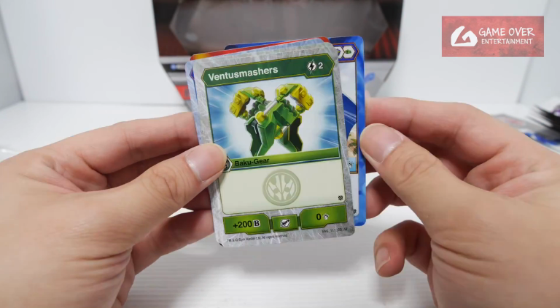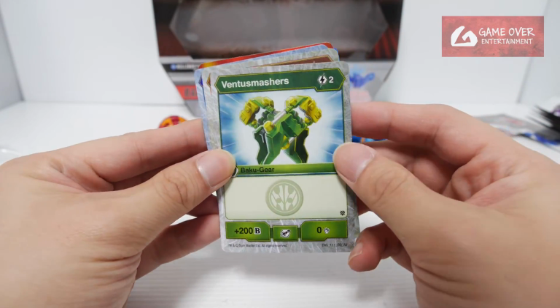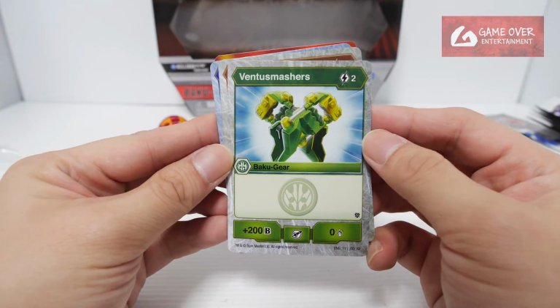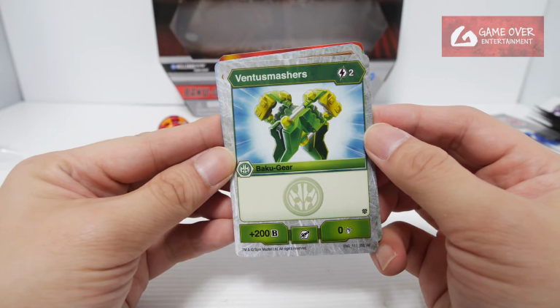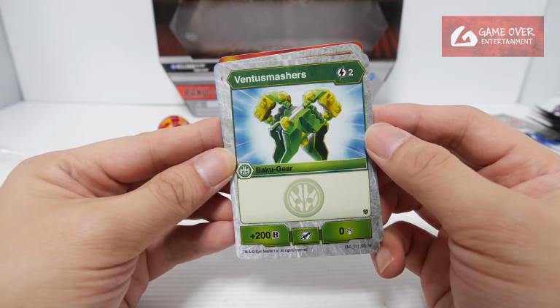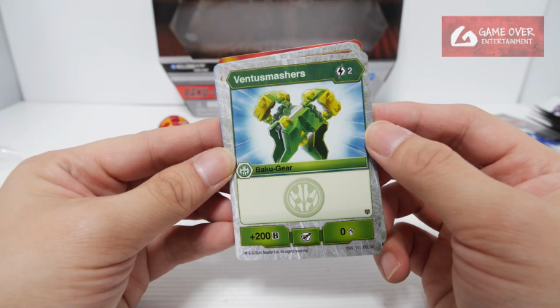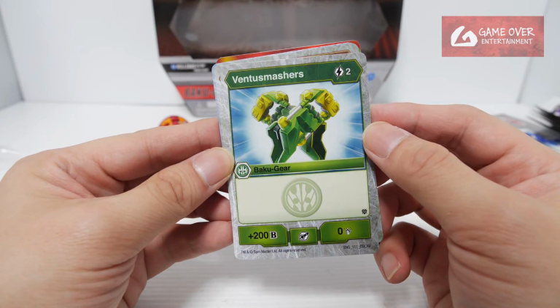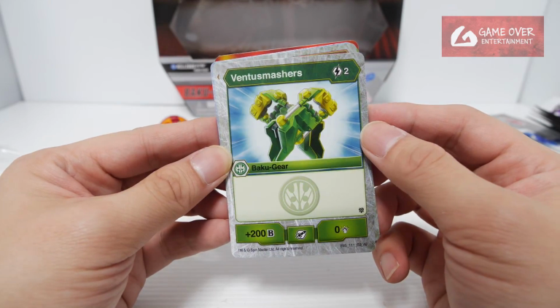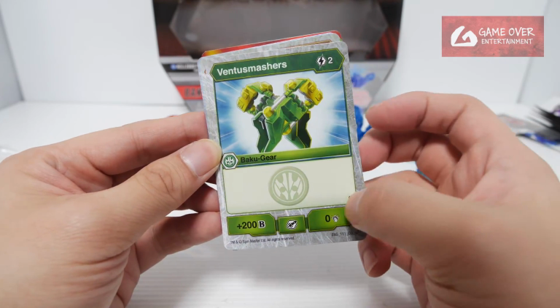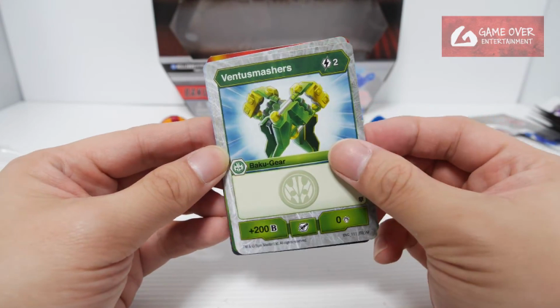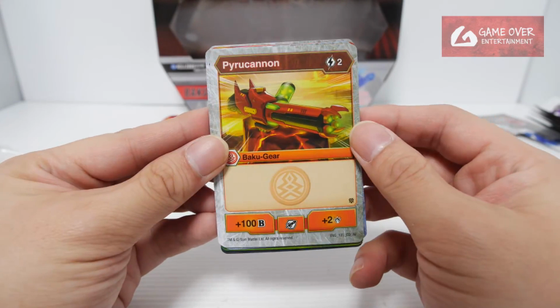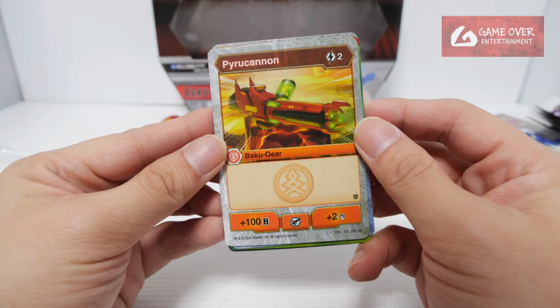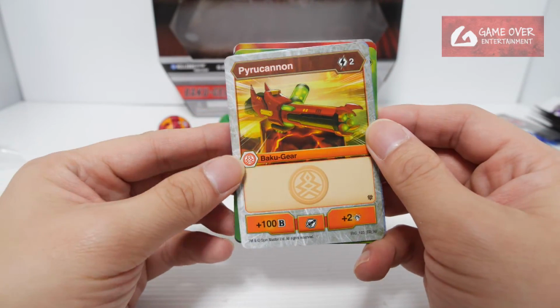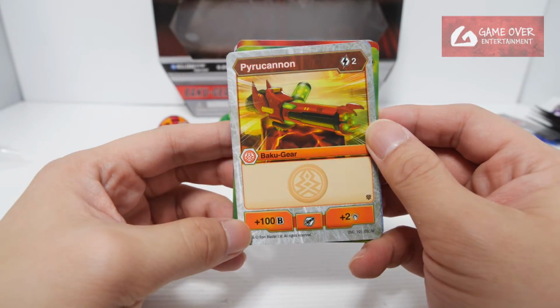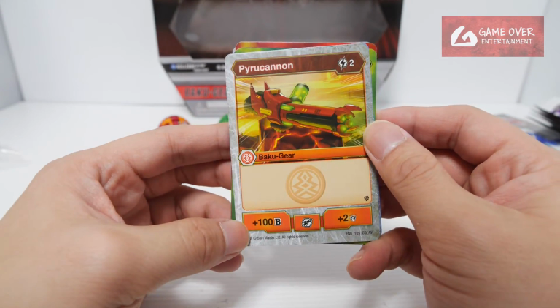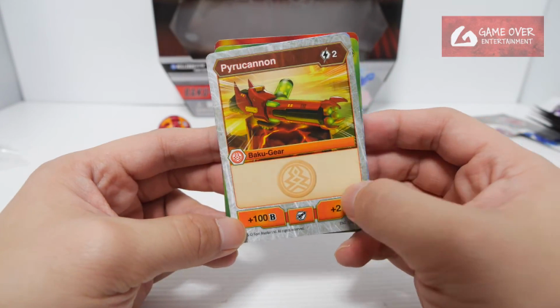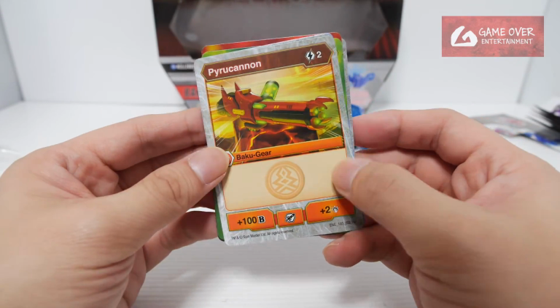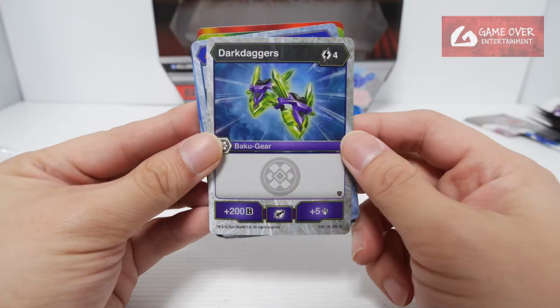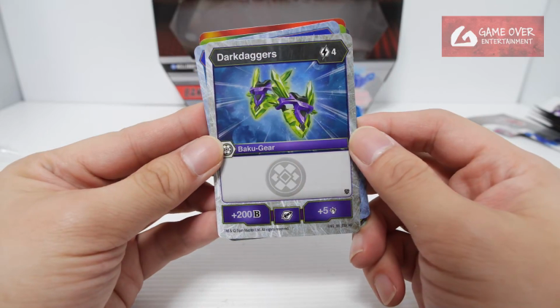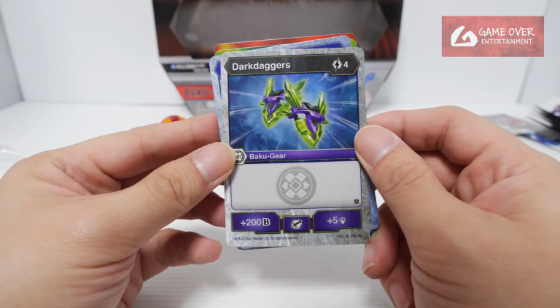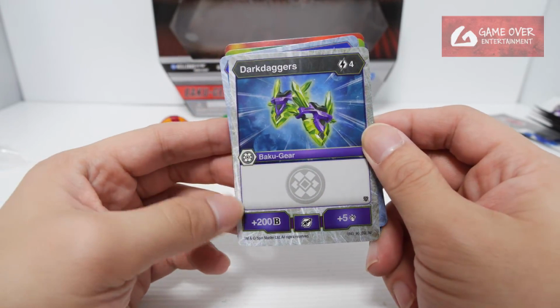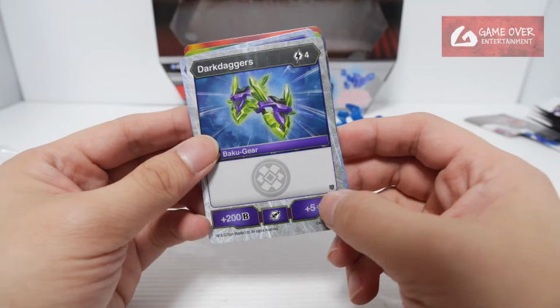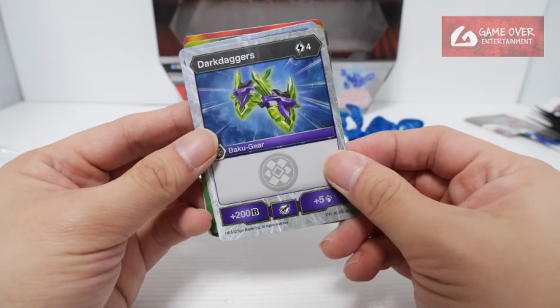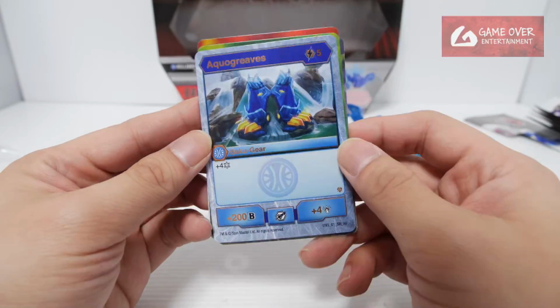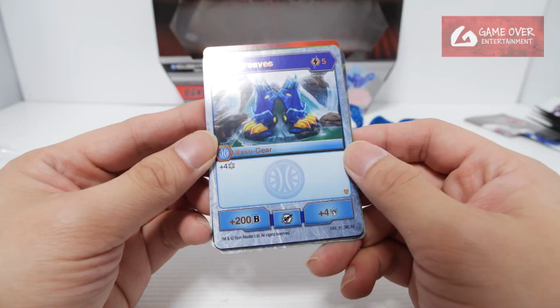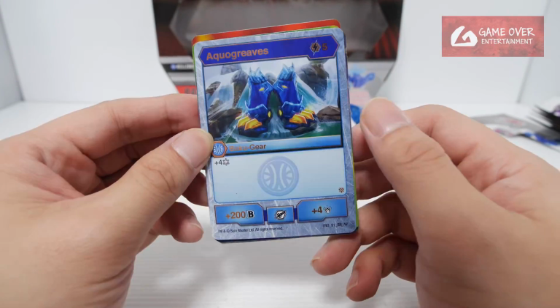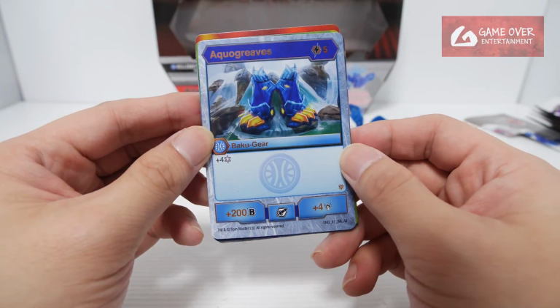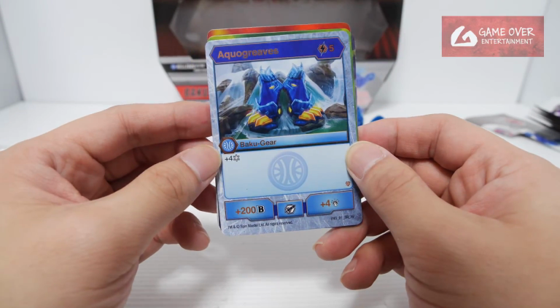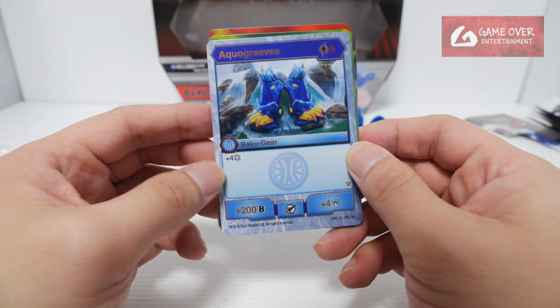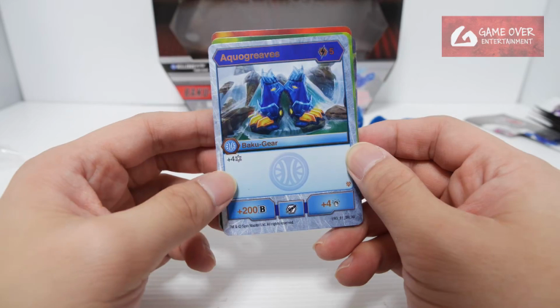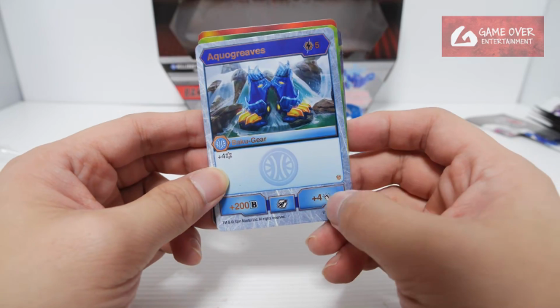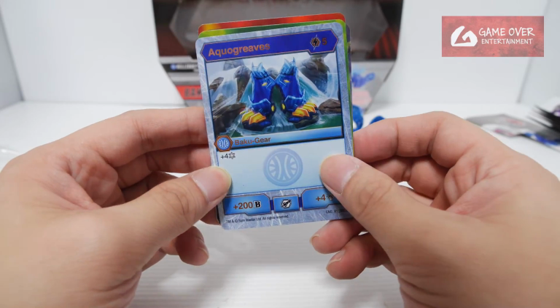For the Buckle Gear cards, we have Ventus Smasher — 2 Energy to use, plus 200B and 0 damage. Pyrocanon — 2 Energy to use, plus 100B and 2 damage. Dark Daggers — 4 Energy to use, plus 200B and 5 damage. Aqua Greaves — 5 Energy to use, plus 4 Frostripe, plus 200B and 4 damage.